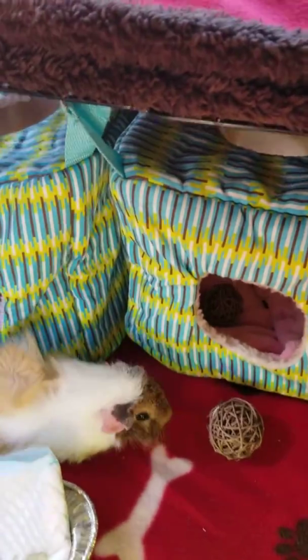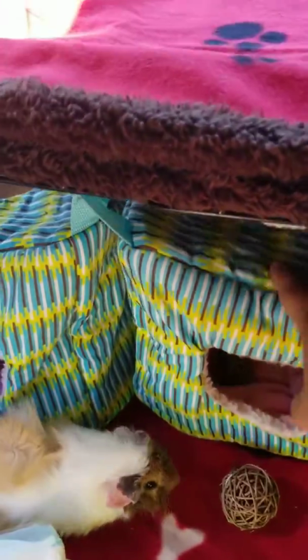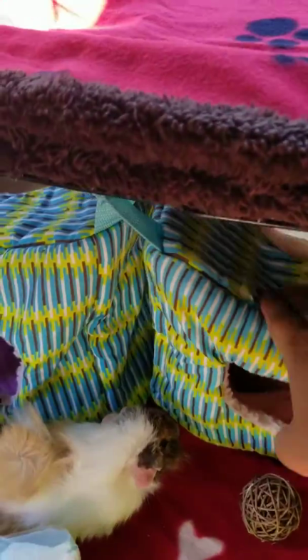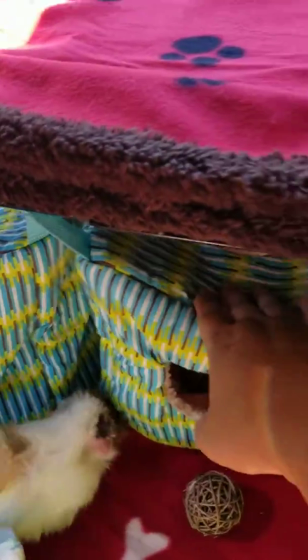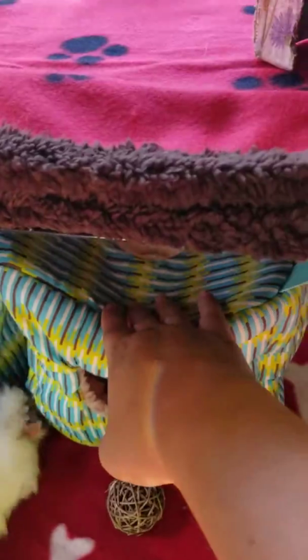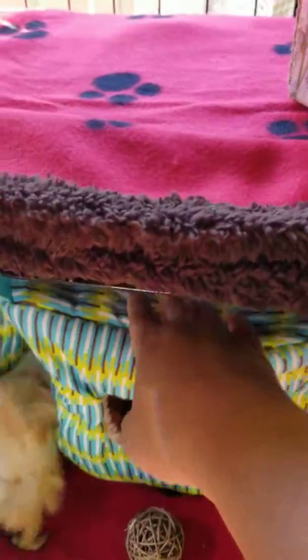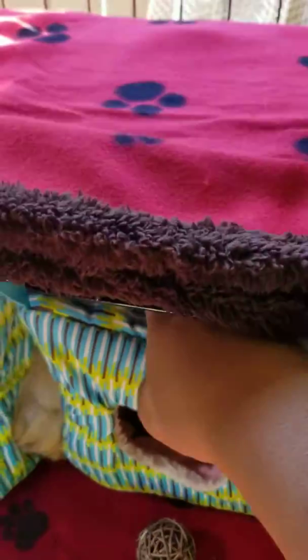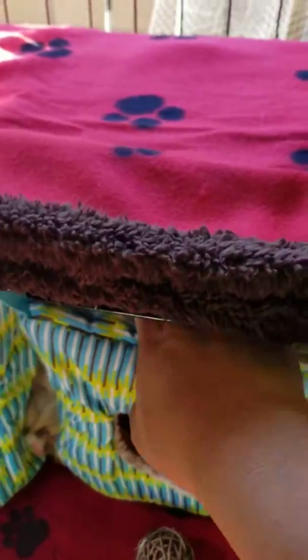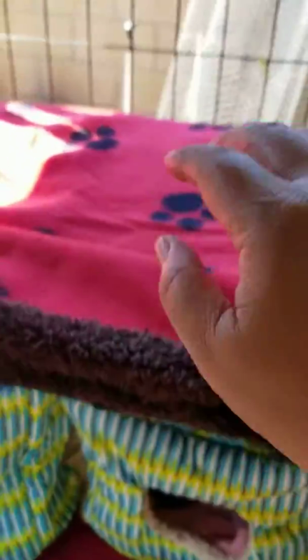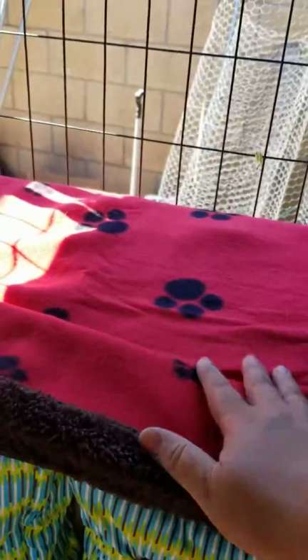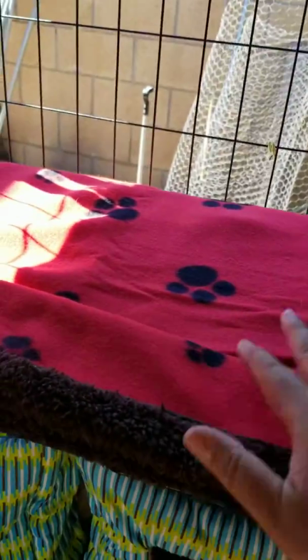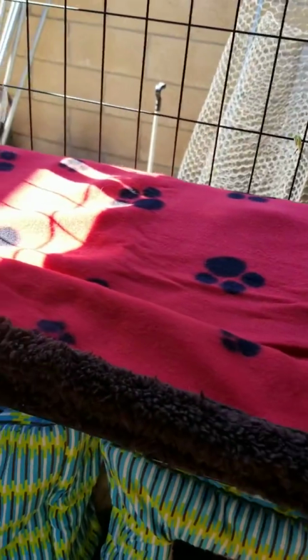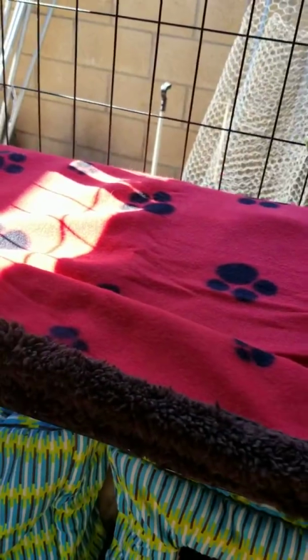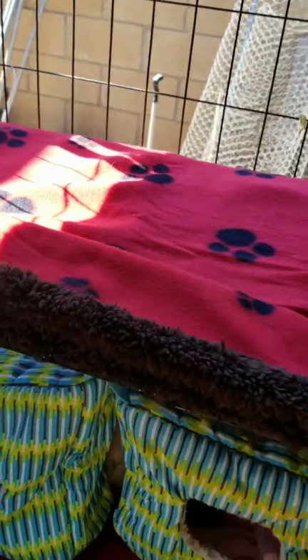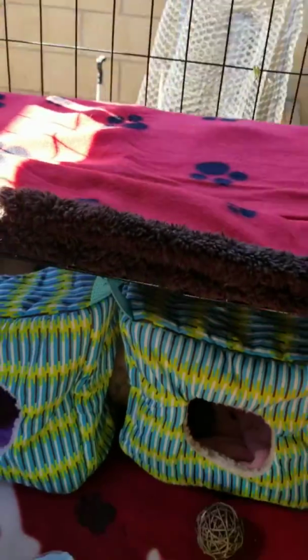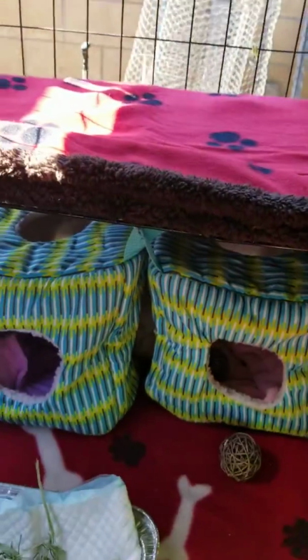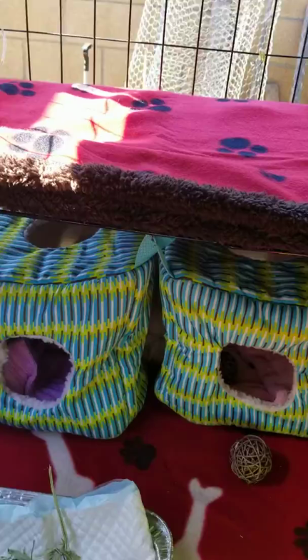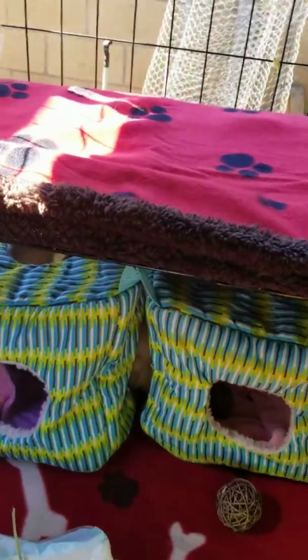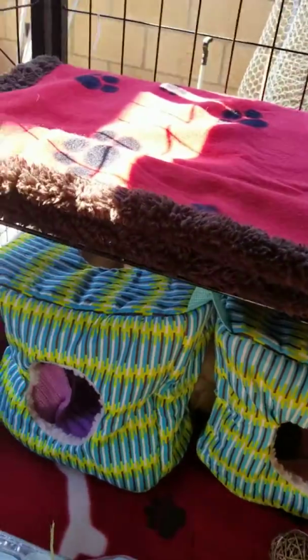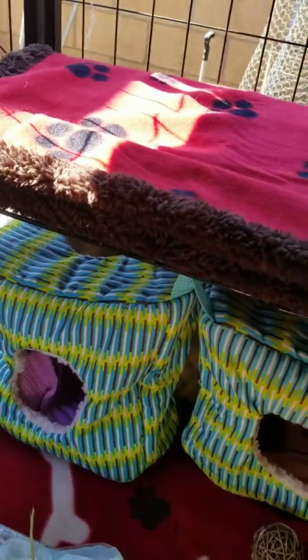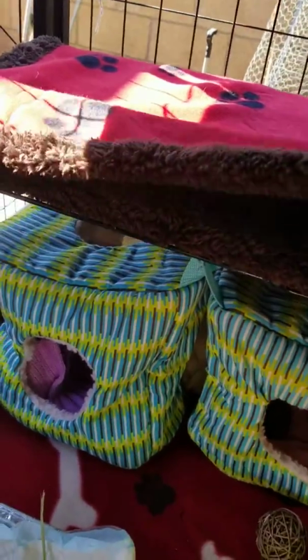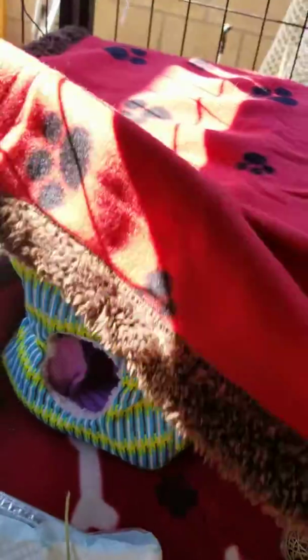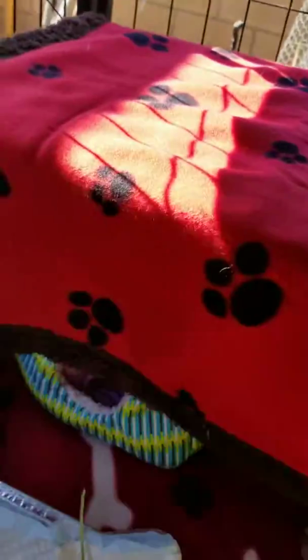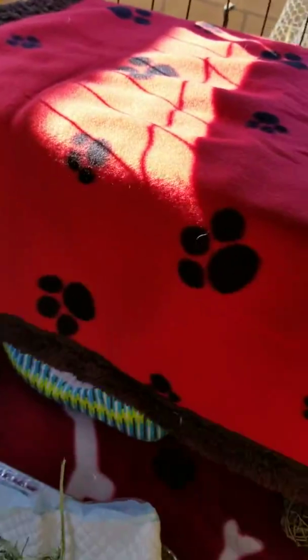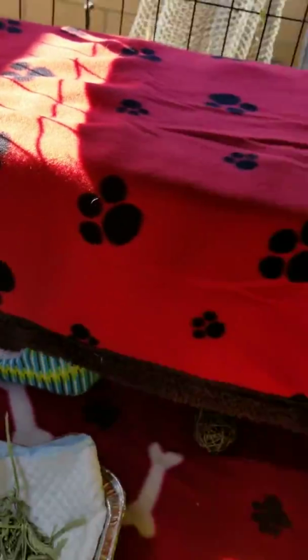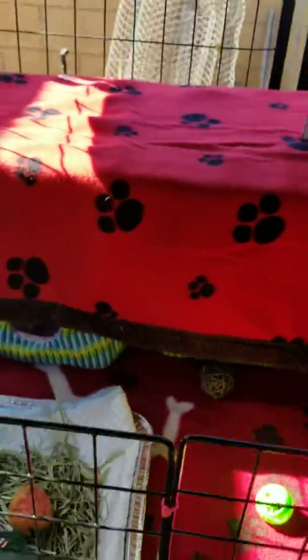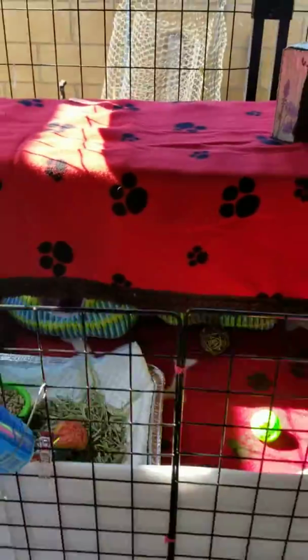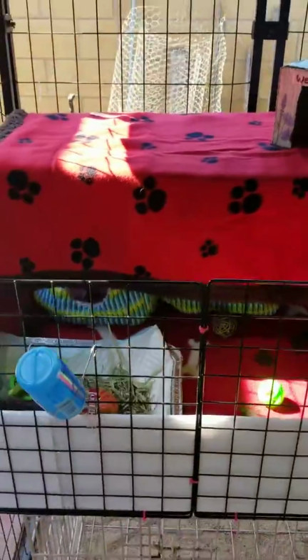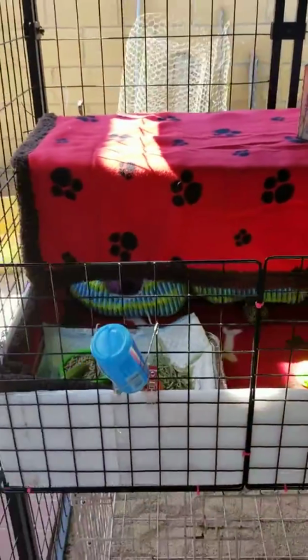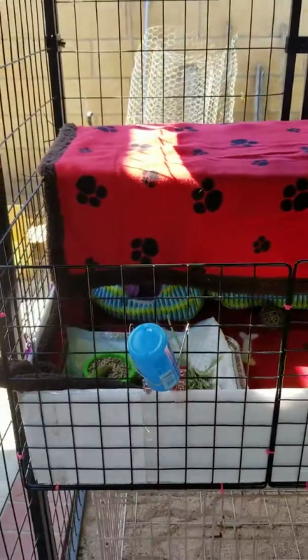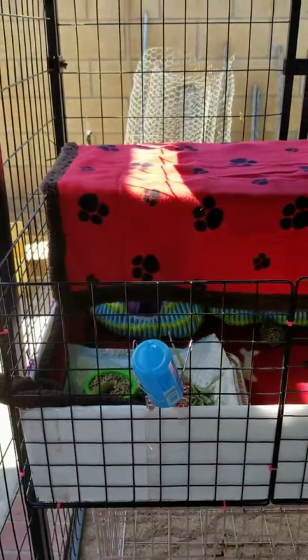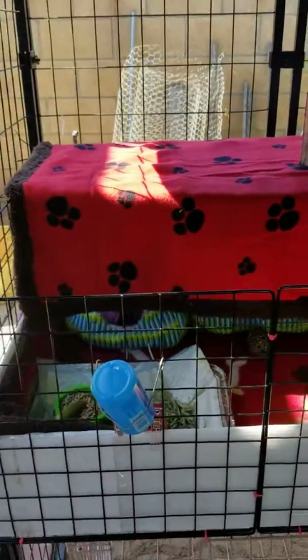This way, even when they jump up here they can't get out because there's a second floor. And when it's nighttime and it gets too cold, I could always put this thing down so that gives them privacy.